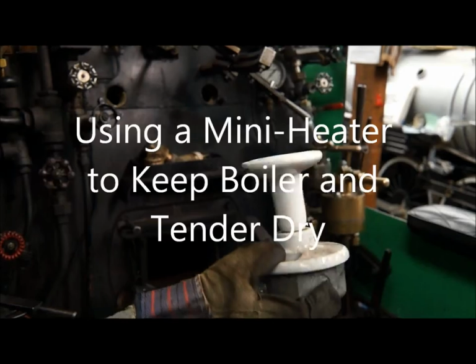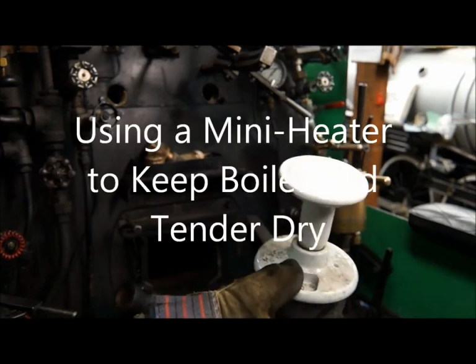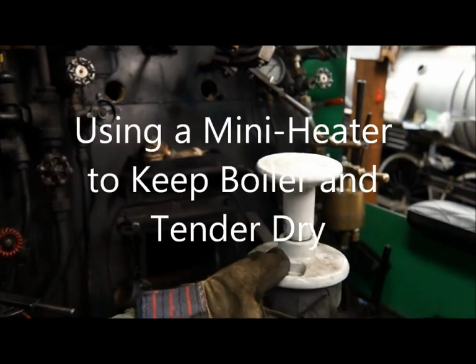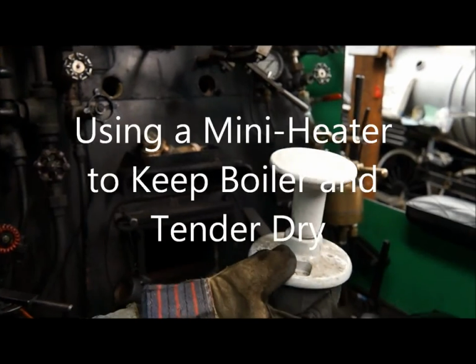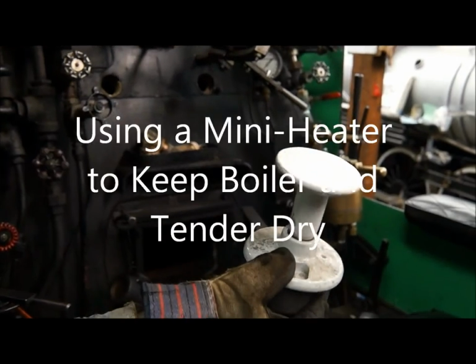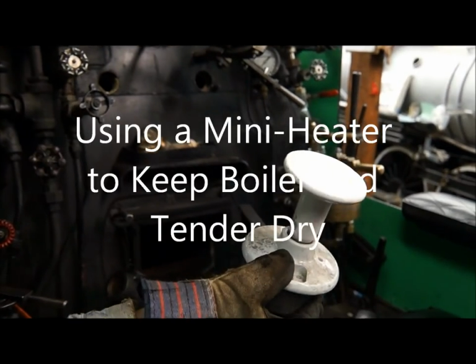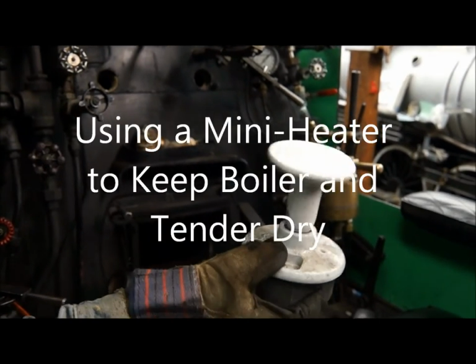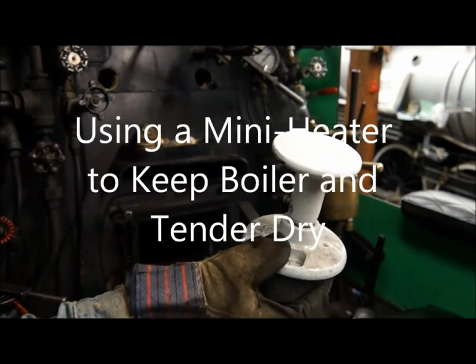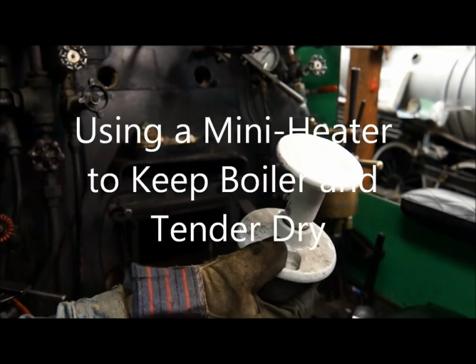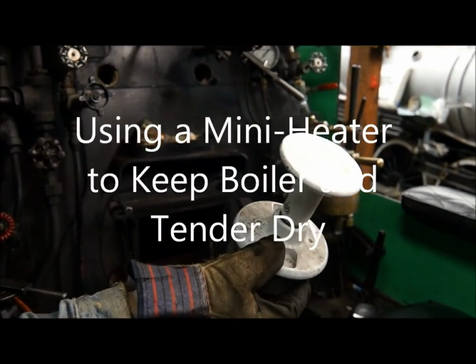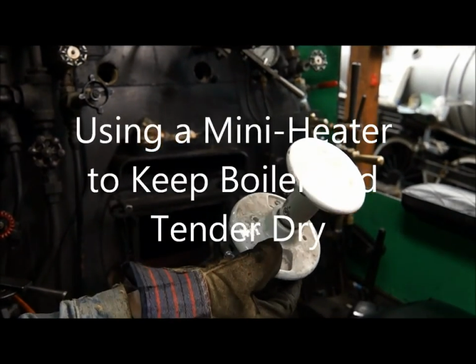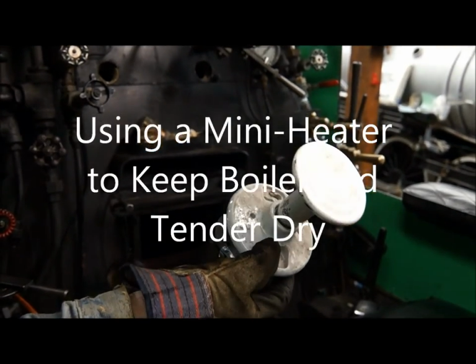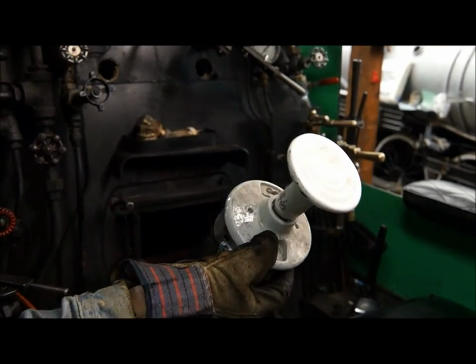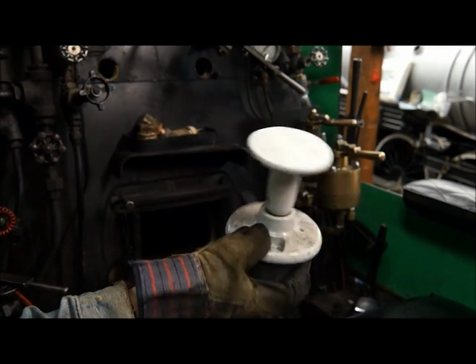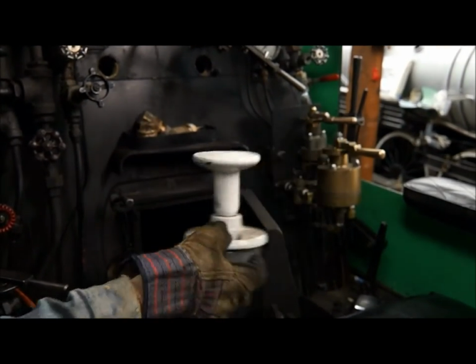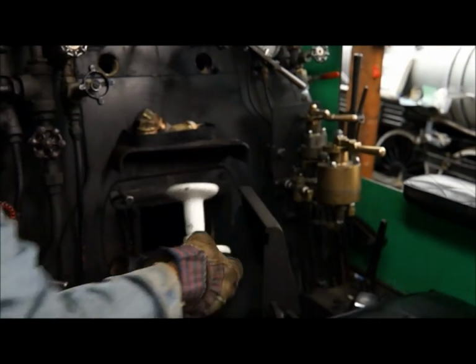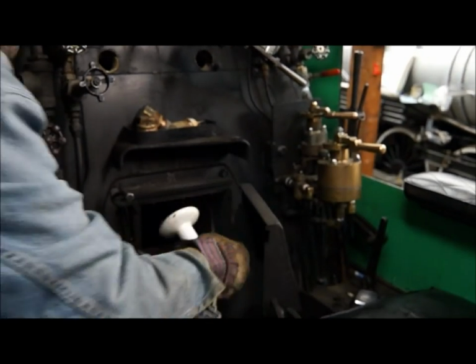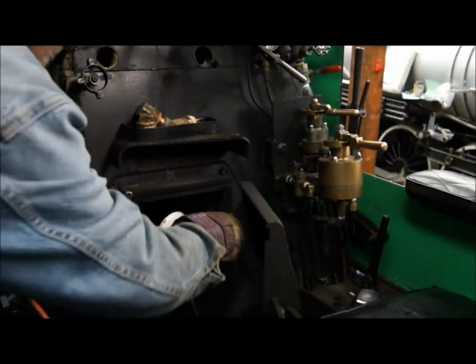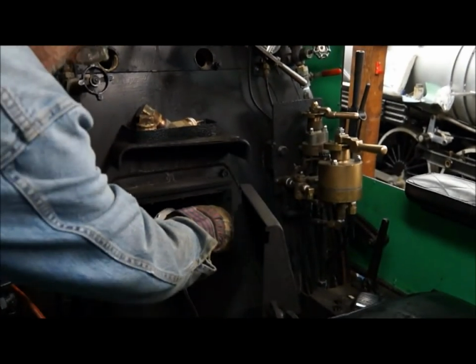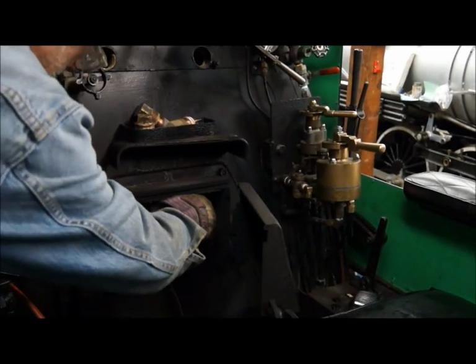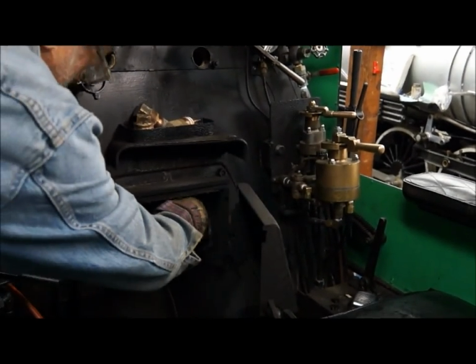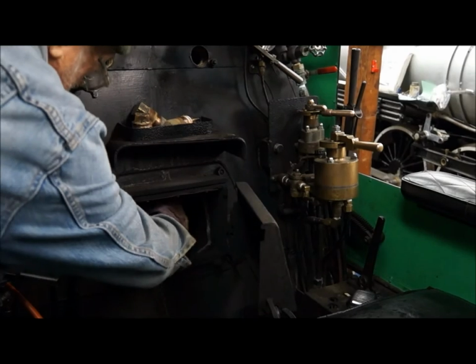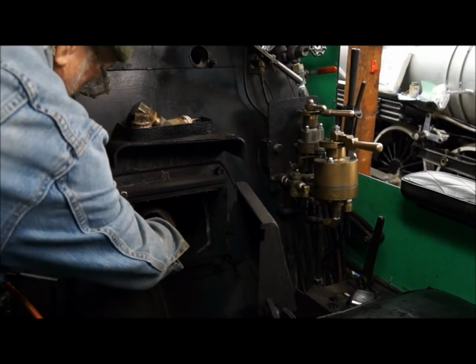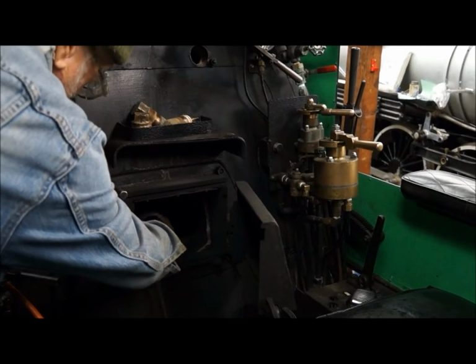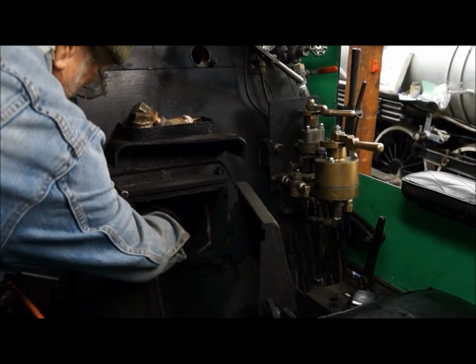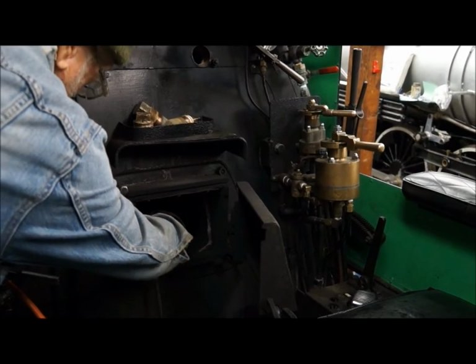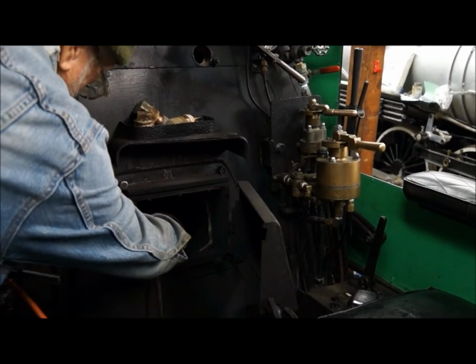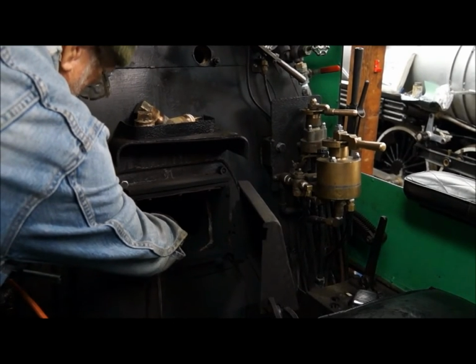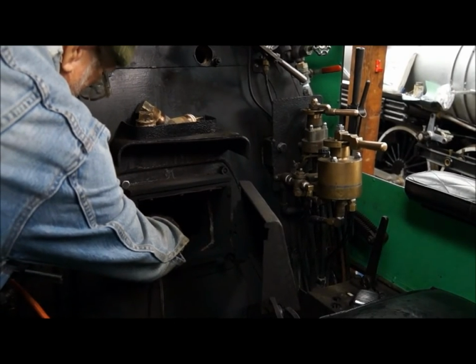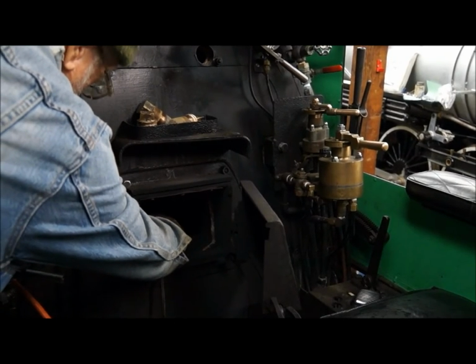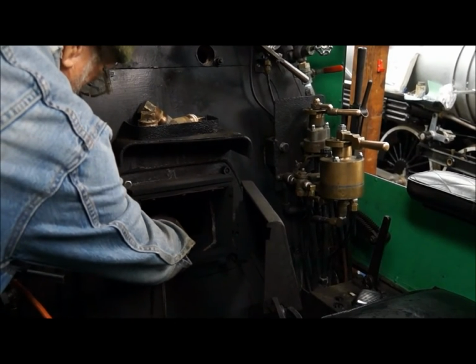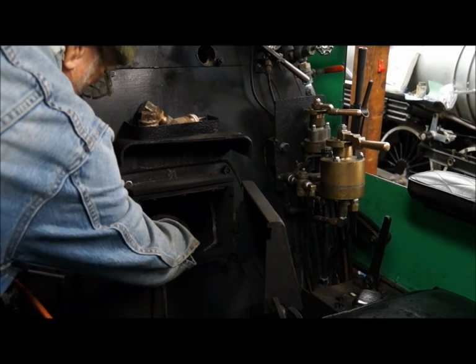What is that thing? It's a rodent heater. Okay, and where are you going to put it? In the firebox. And what's it going to do? It's going to keep the firebox warm.